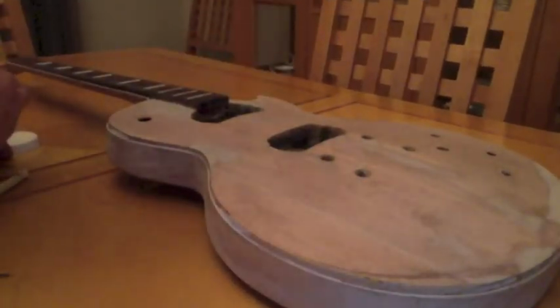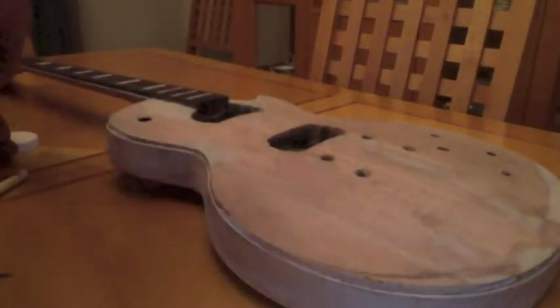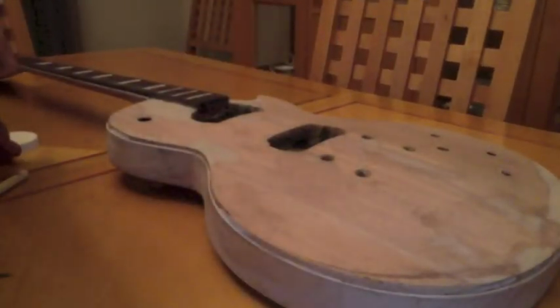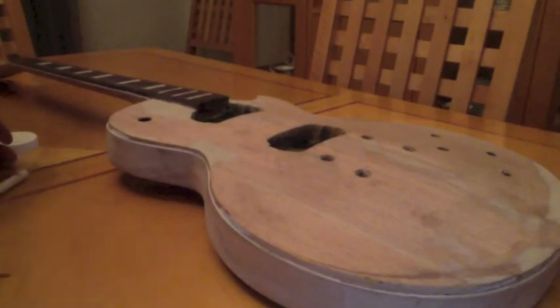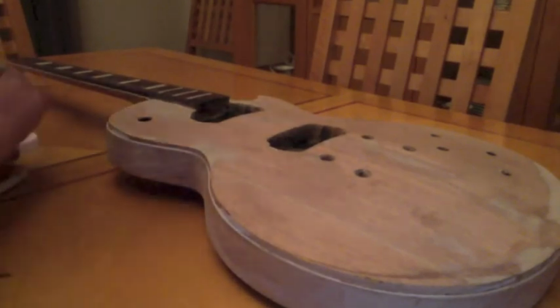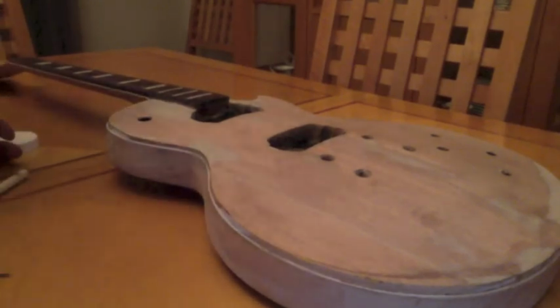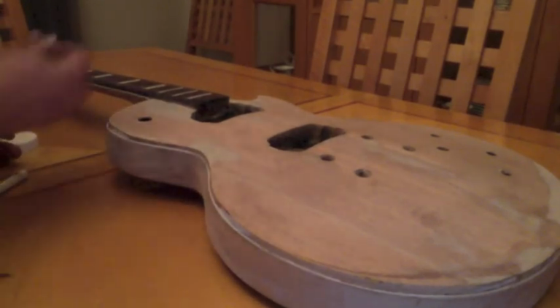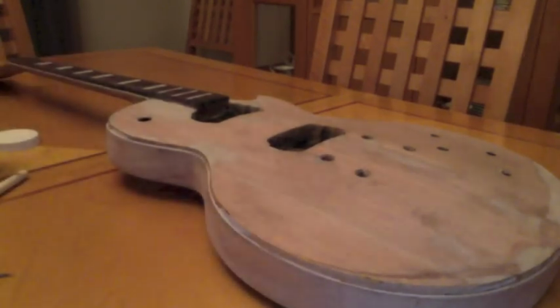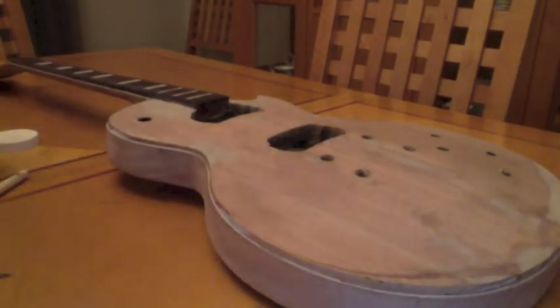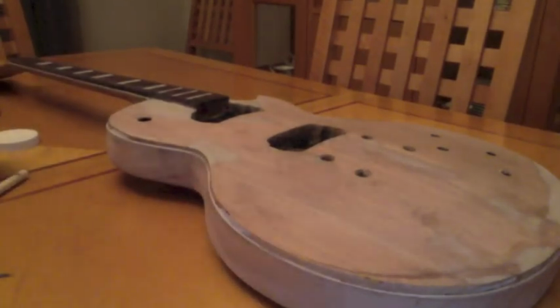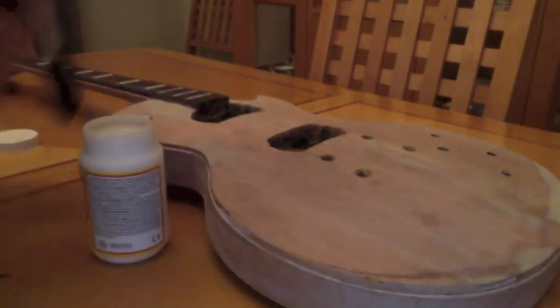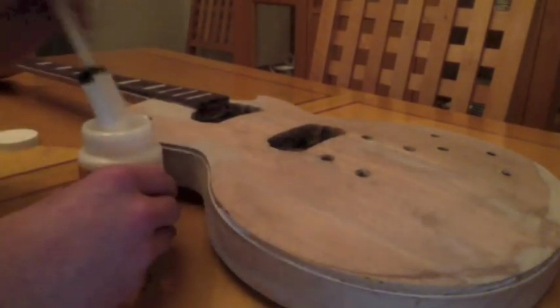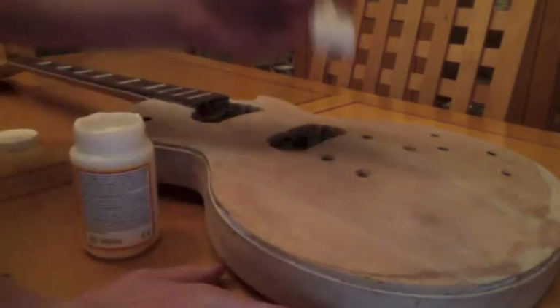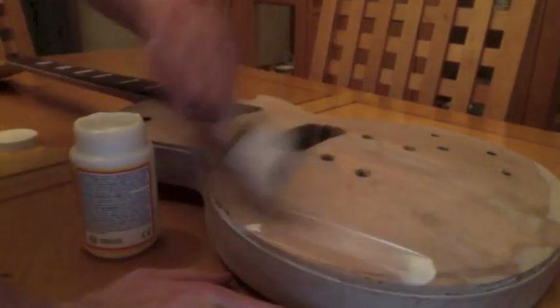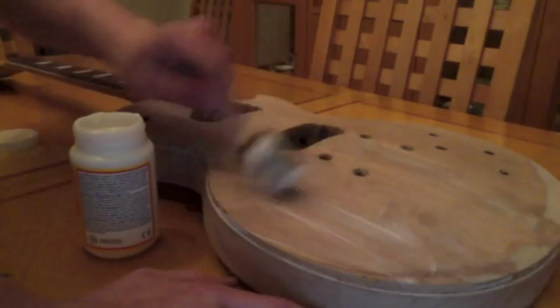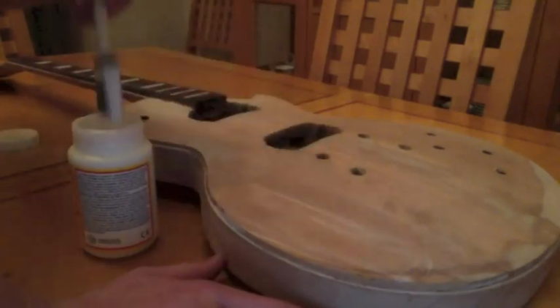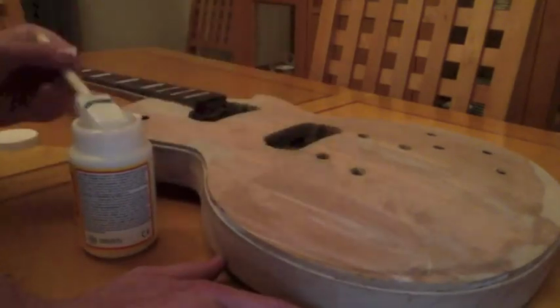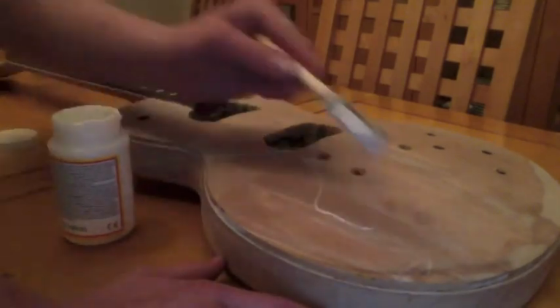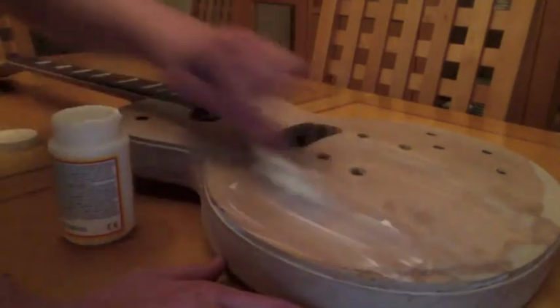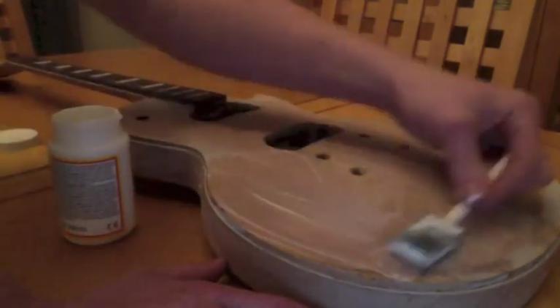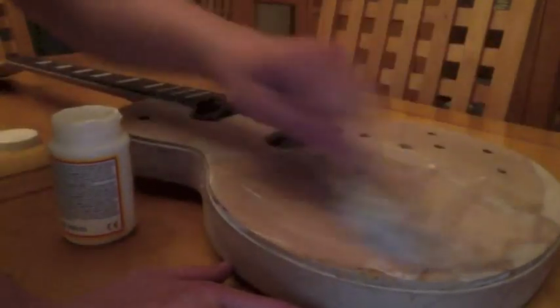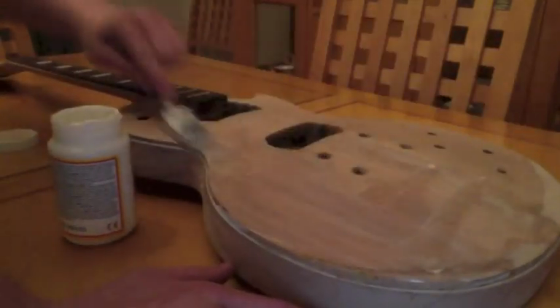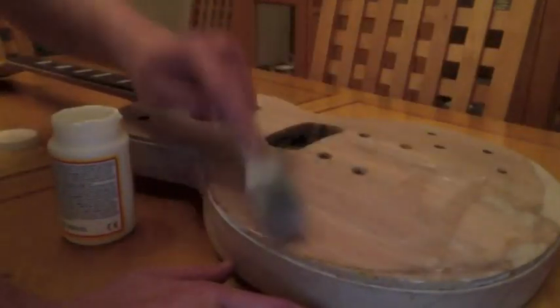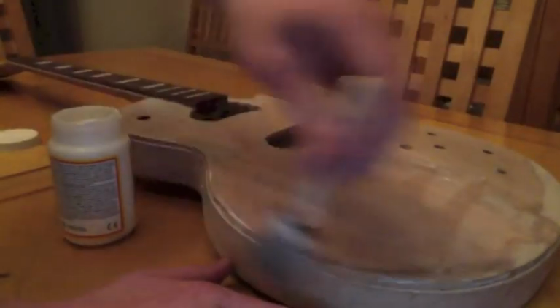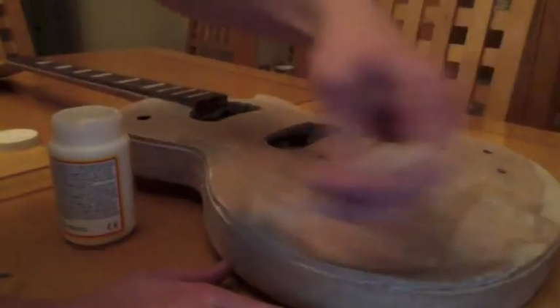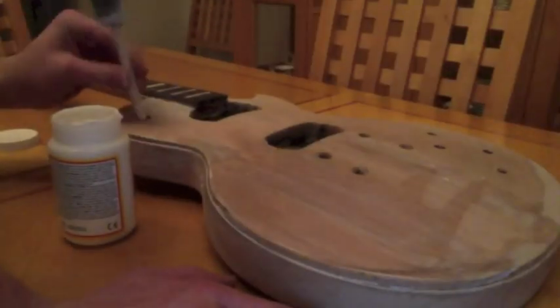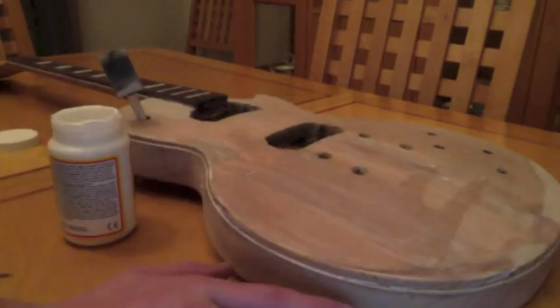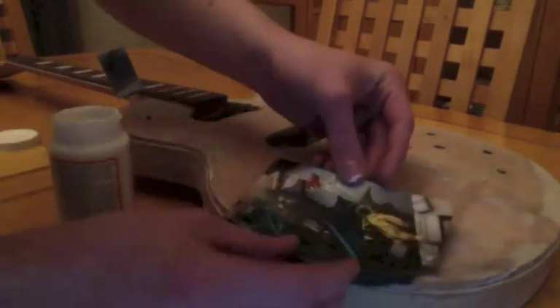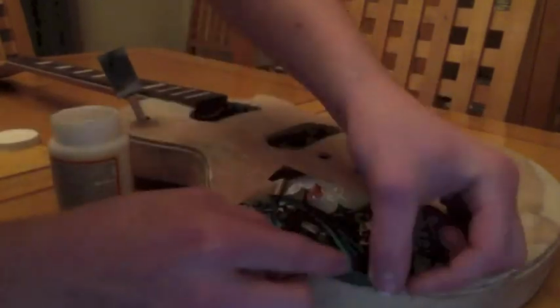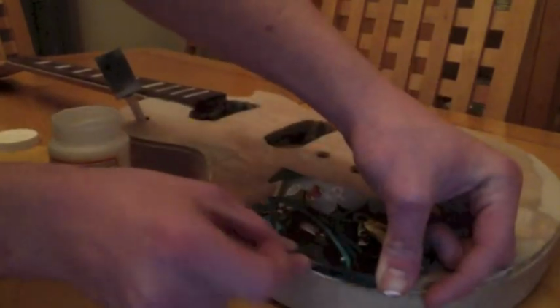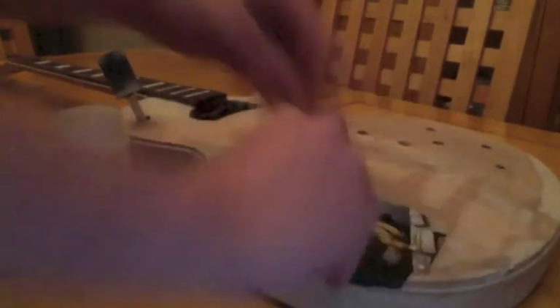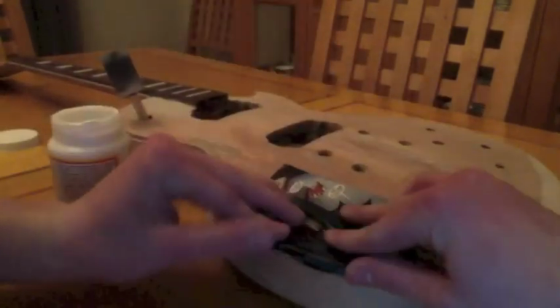Start by covering your surface with a coat of Mod Podge. Smooth it thoroughly and evenly with a sponge brush. If you go out a little bit wider than the comic book takes up, that's fine — it's a lot better to do that than do less than the comic book takes up and have the comic book's edges peel up.